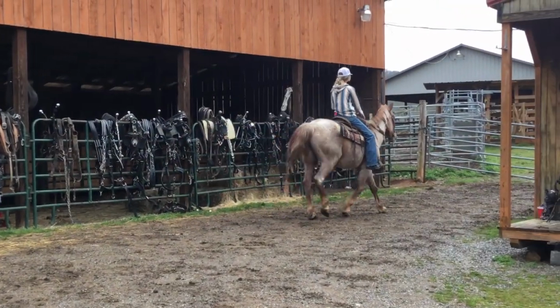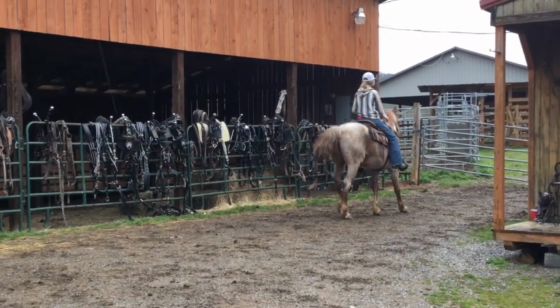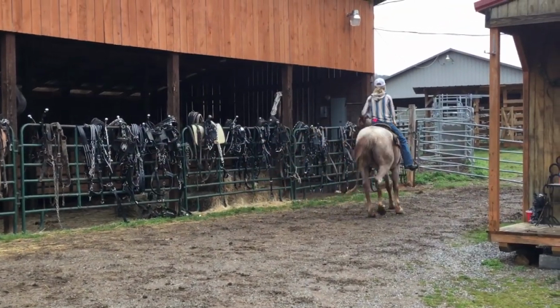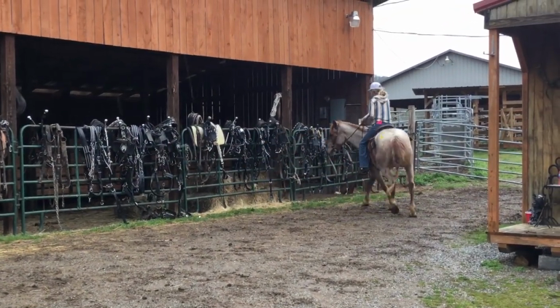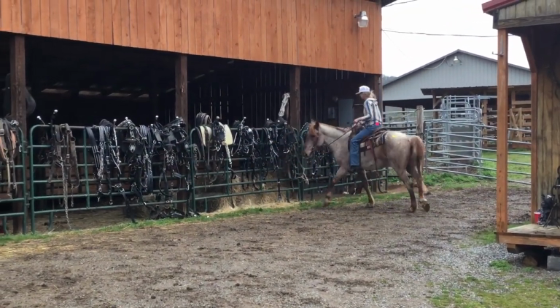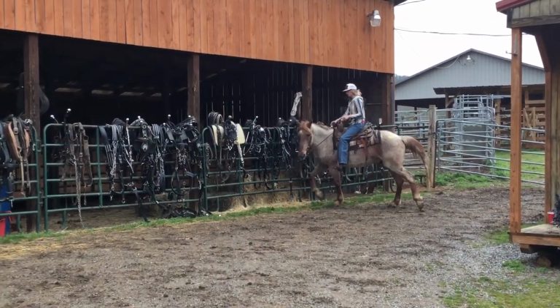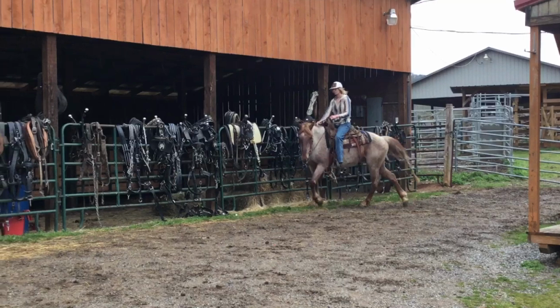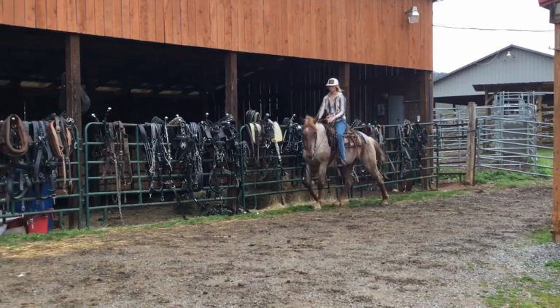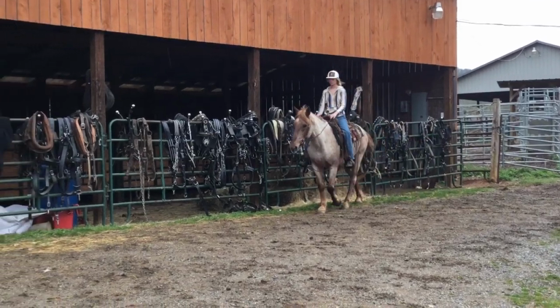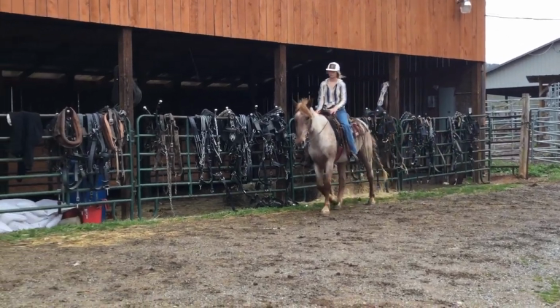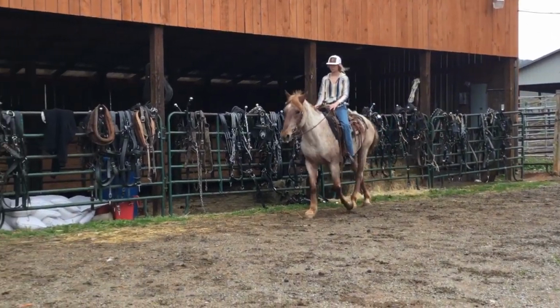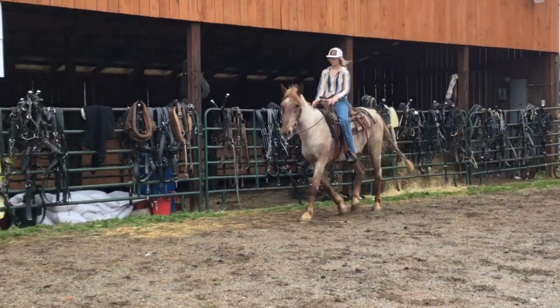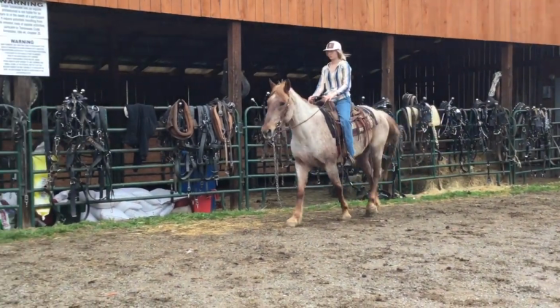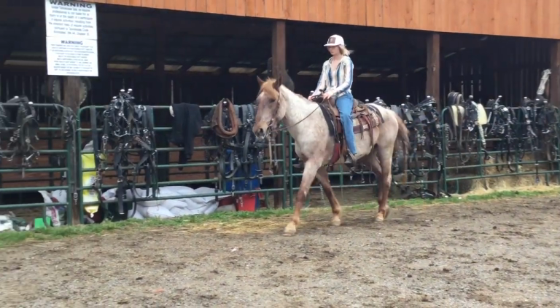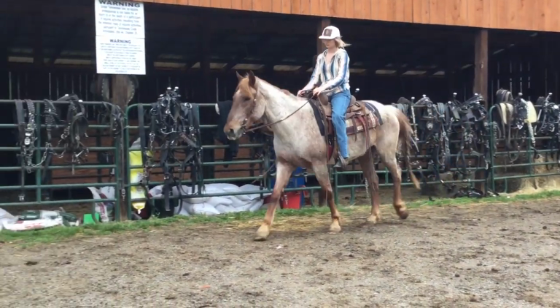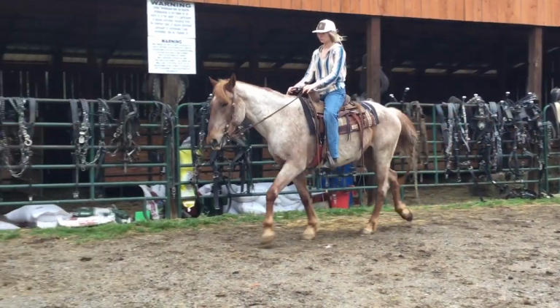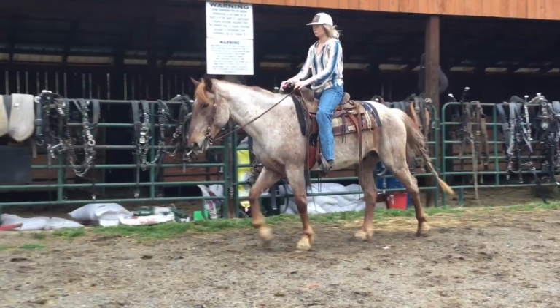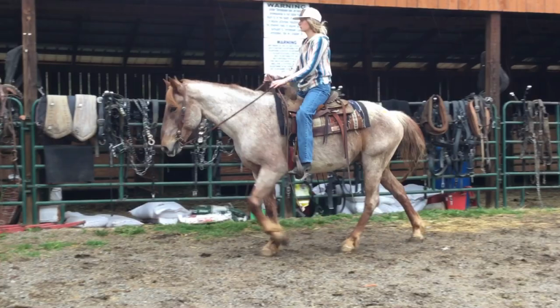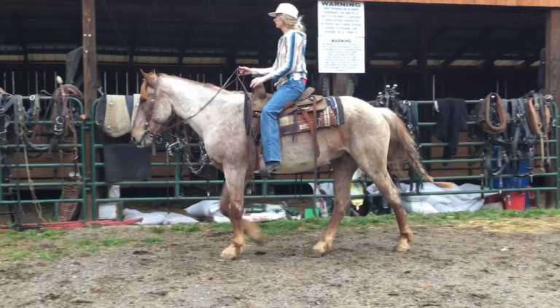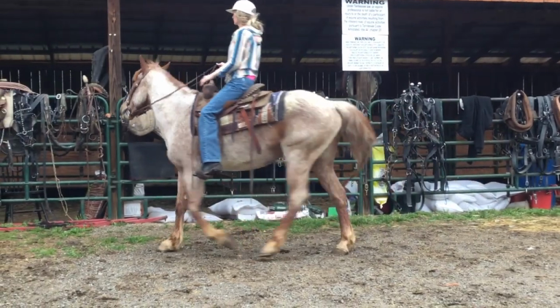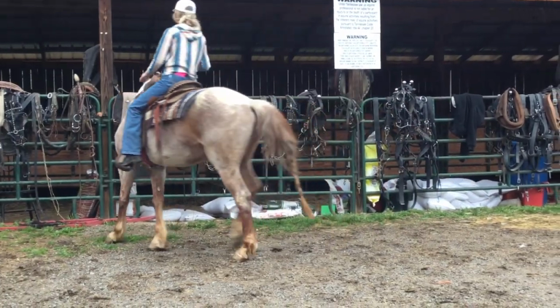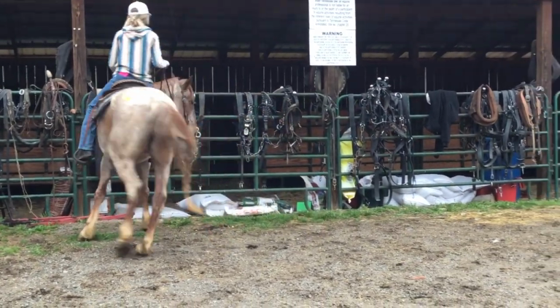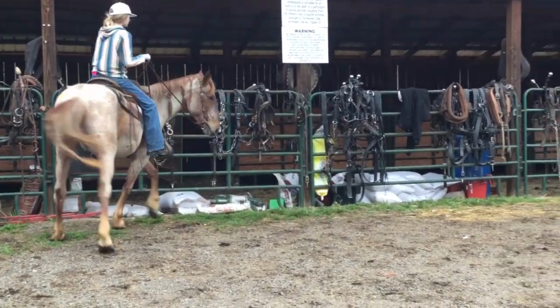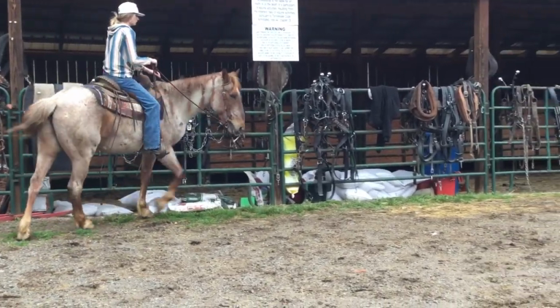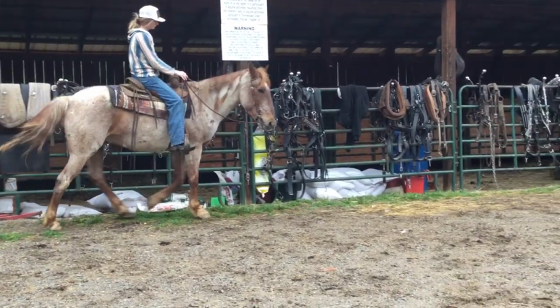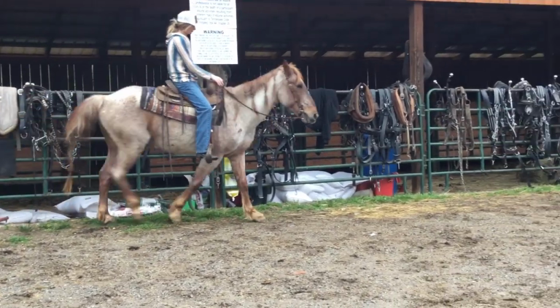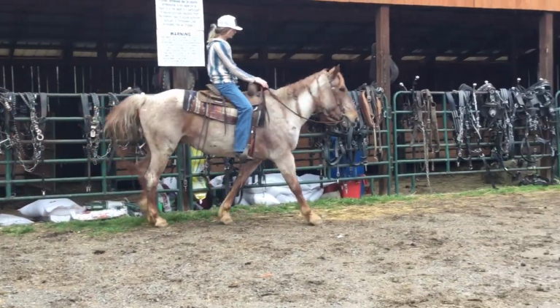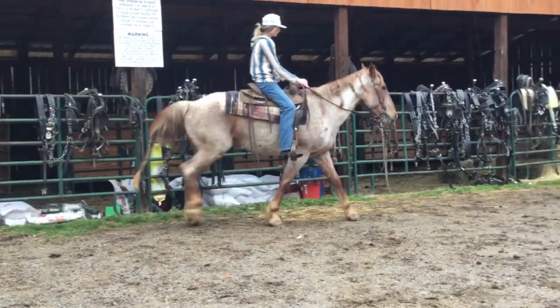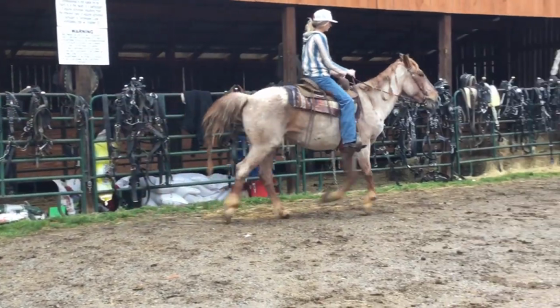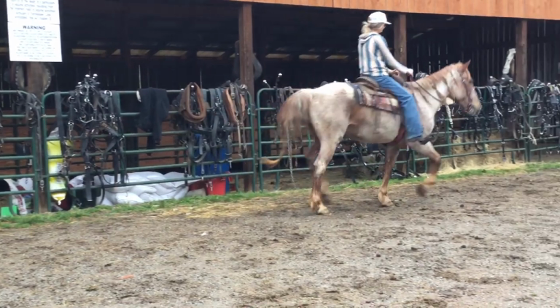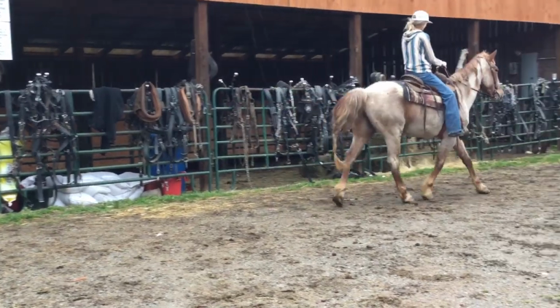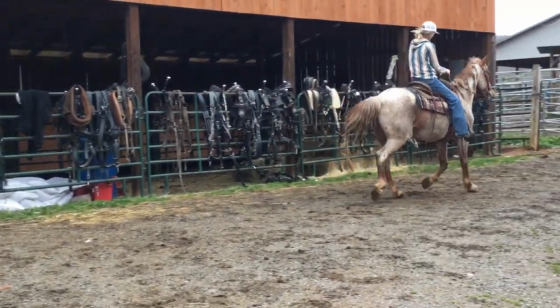Catches easy, saddles easy, neck reins. Just a plumb nice red roan crossbred gelding. He's just eight years old. He'll lope off and jog off, back up, stop when you ask him. Just a plumb nice gelding.